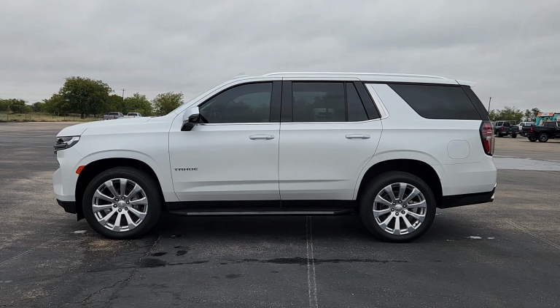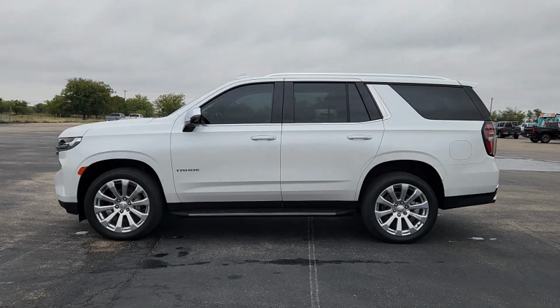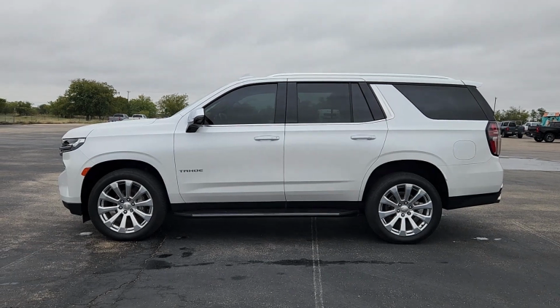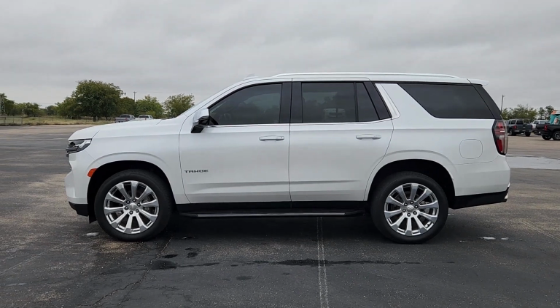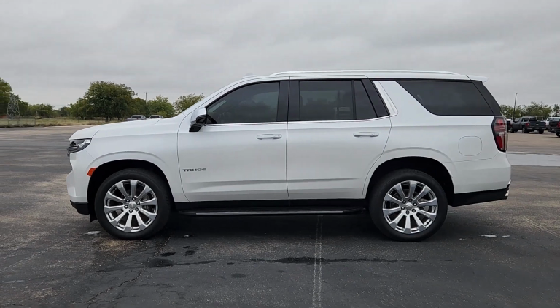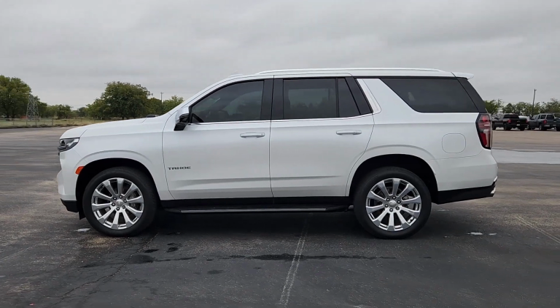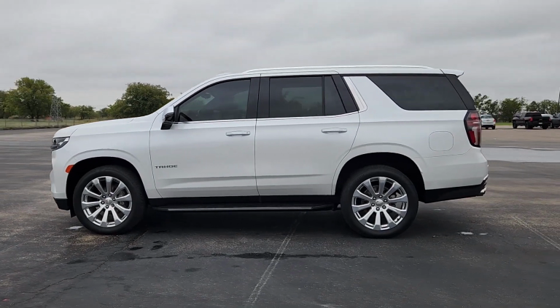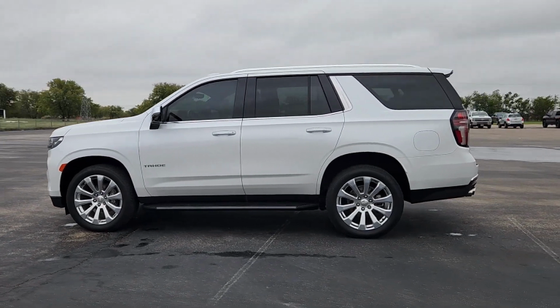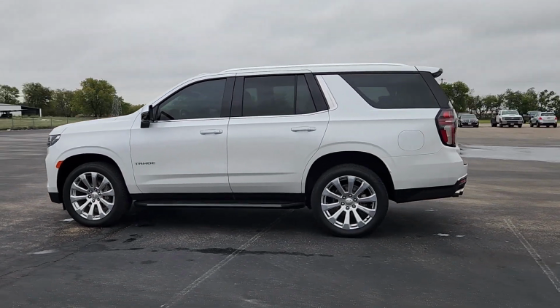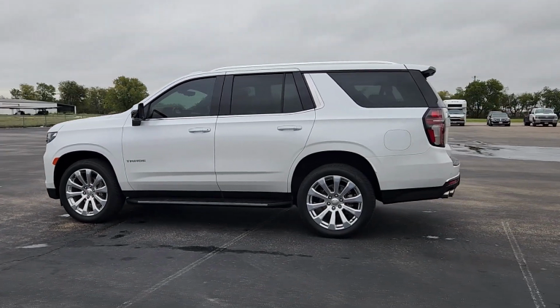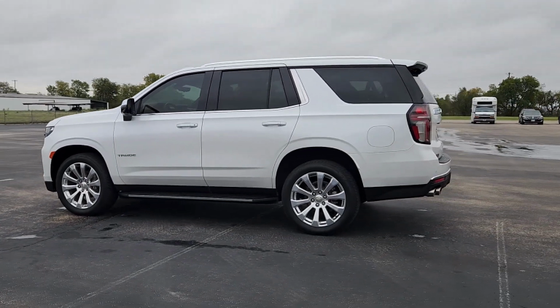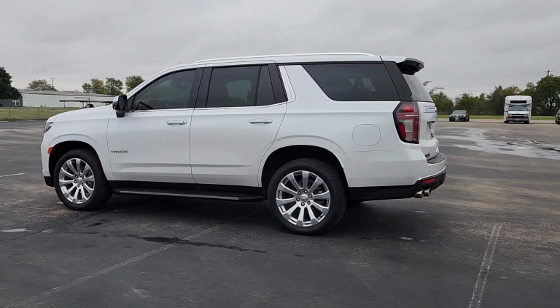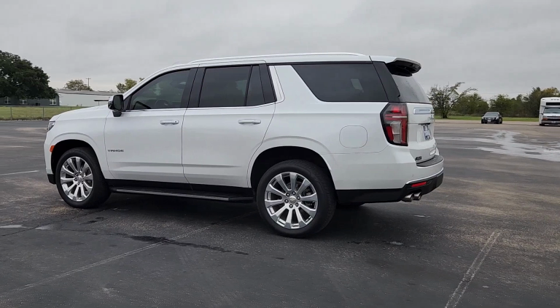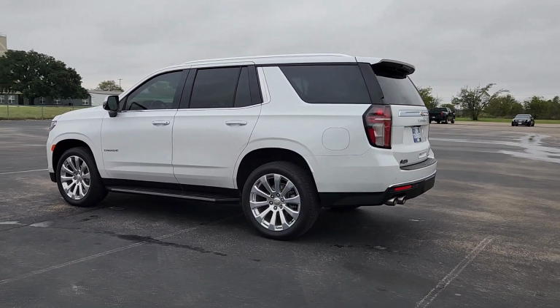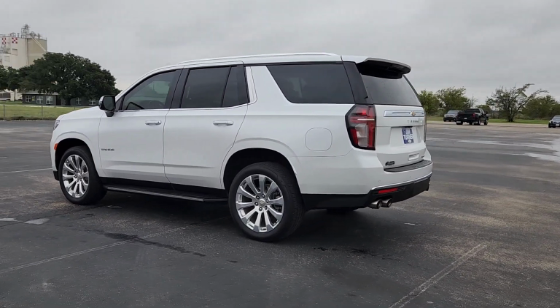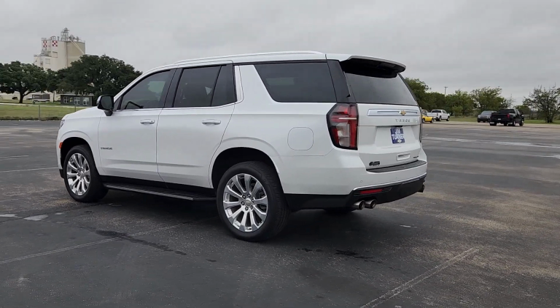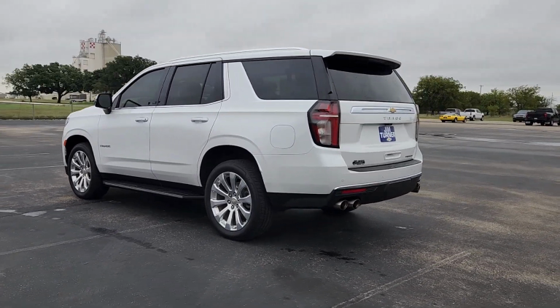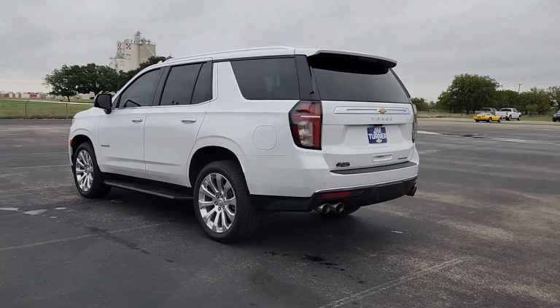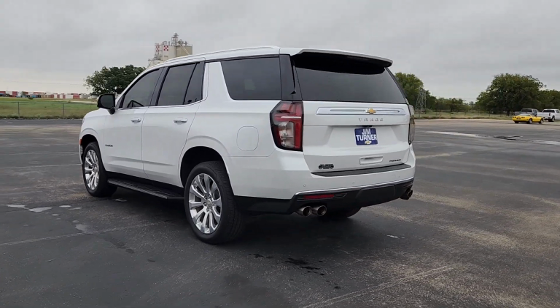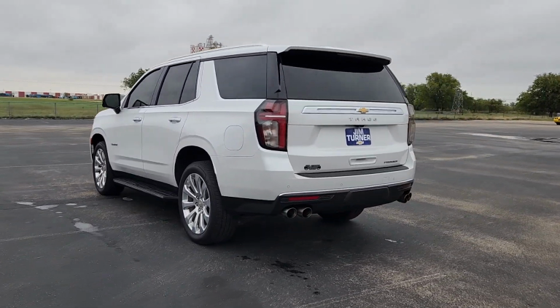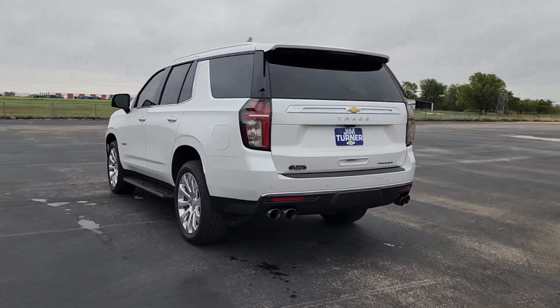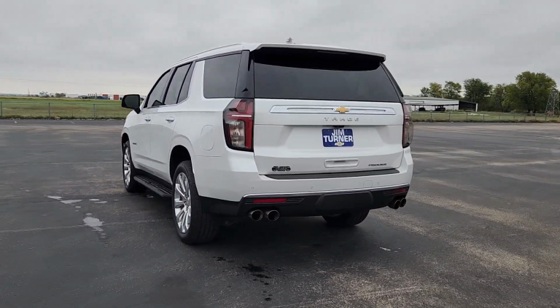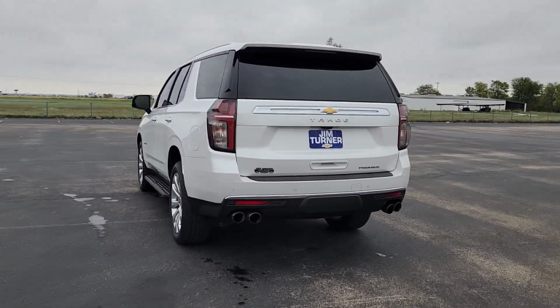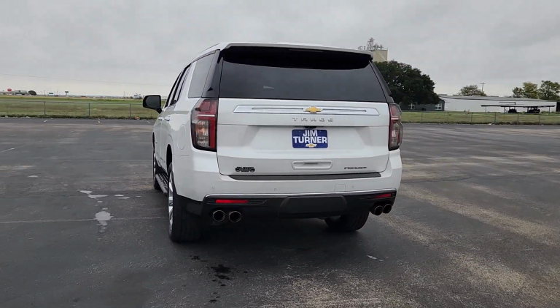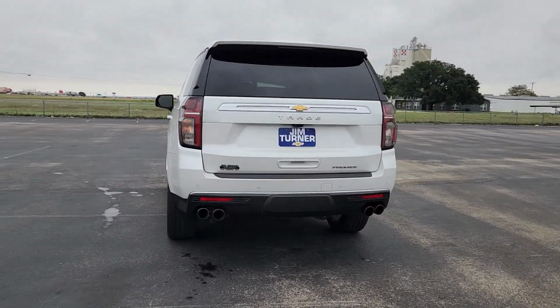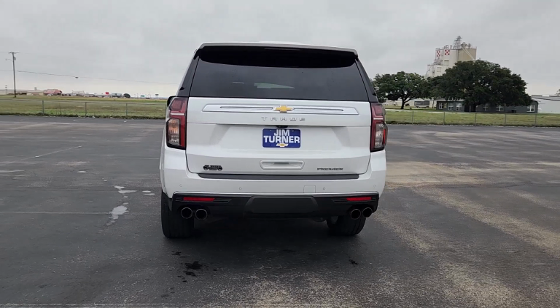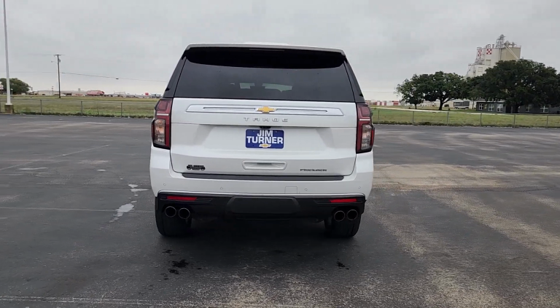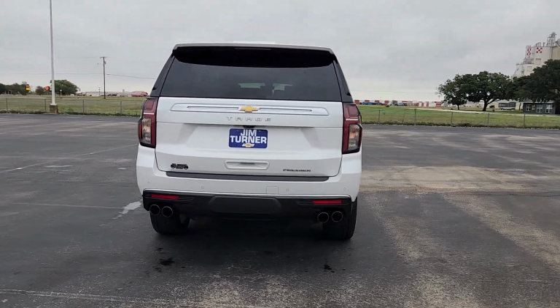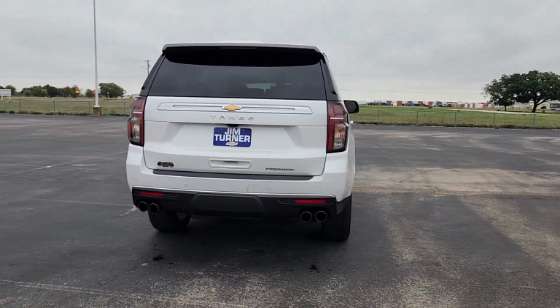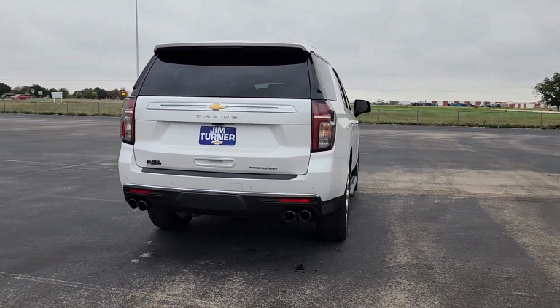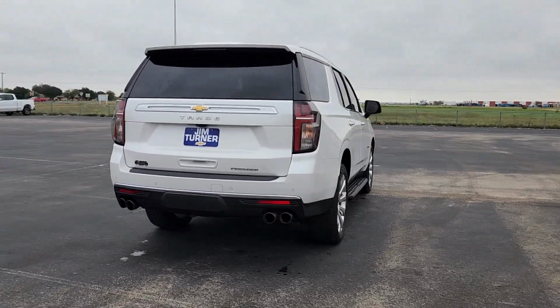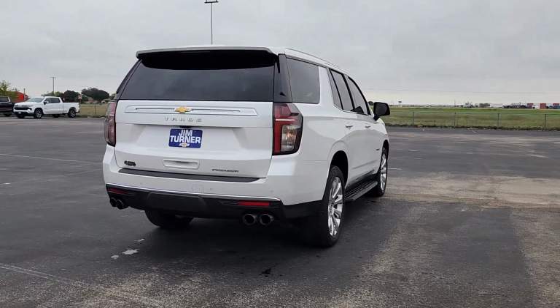You will love the features of this 2021 Chevrolet Tahoe. This vehicle is an outstanding buy with fewer than 80,000 miles on the odometer. The Tahoe delivers the power and capability of a full-size SUV.